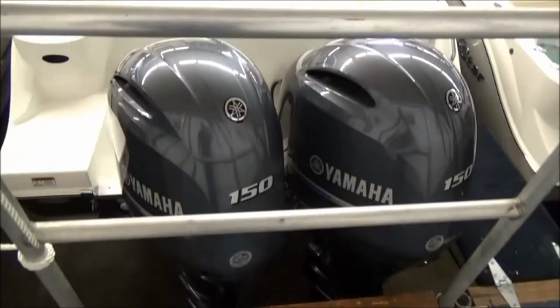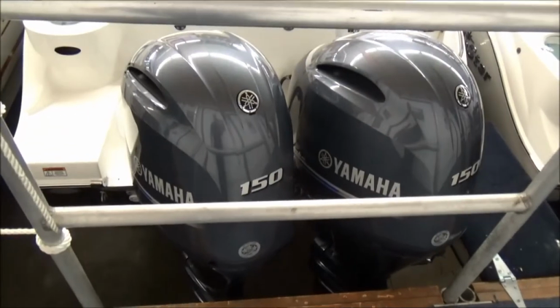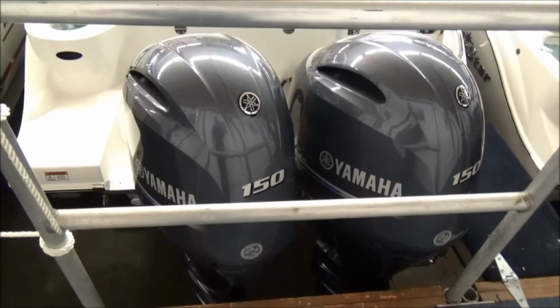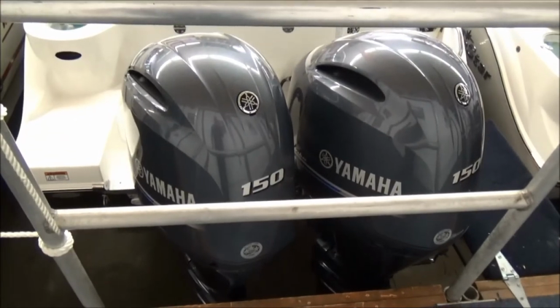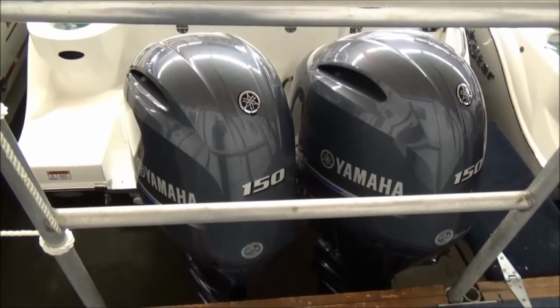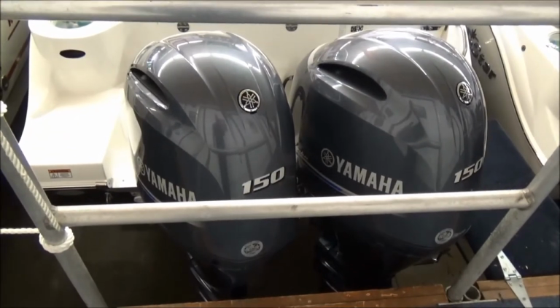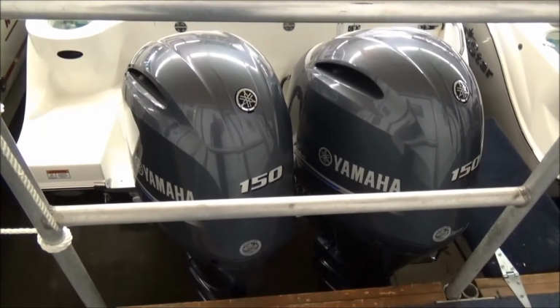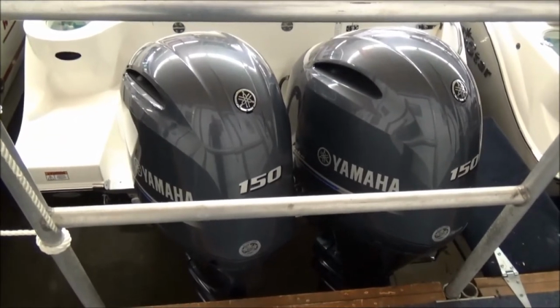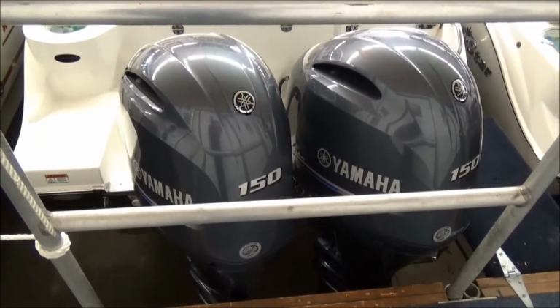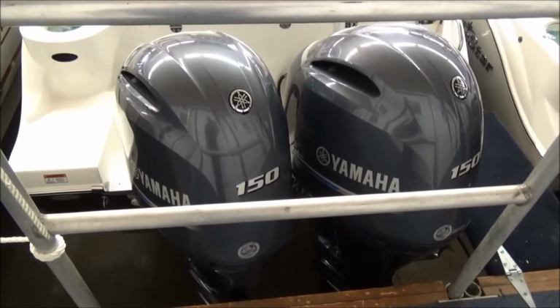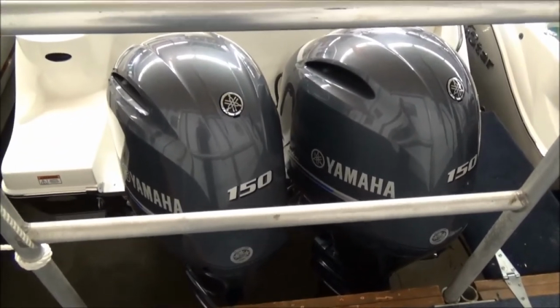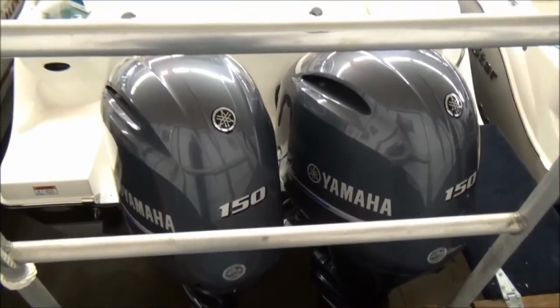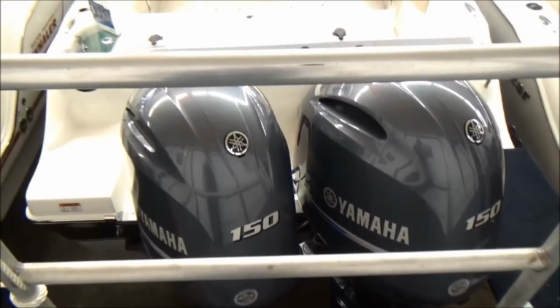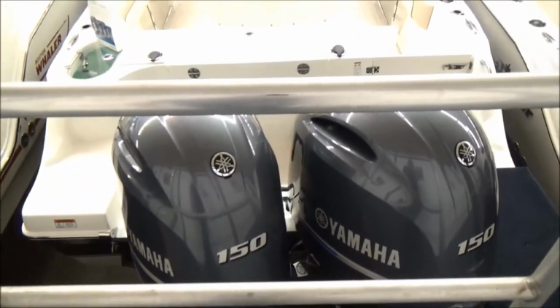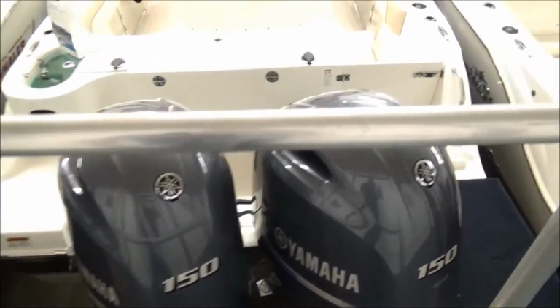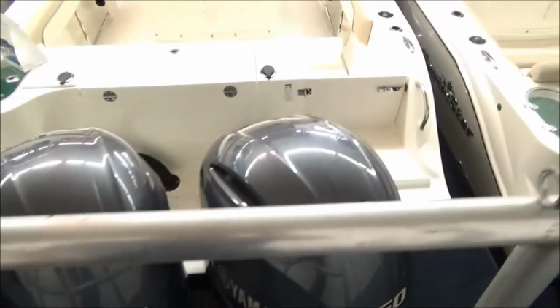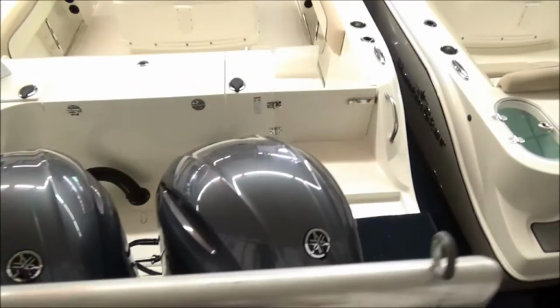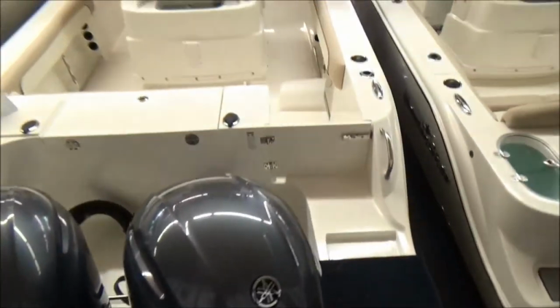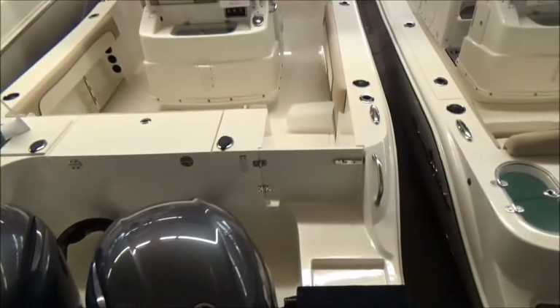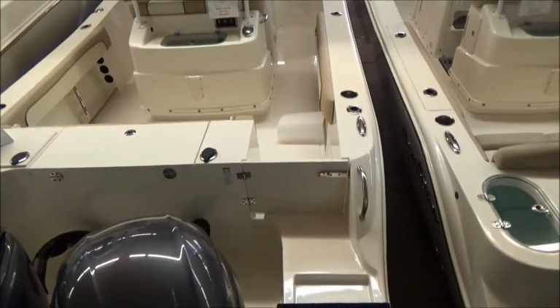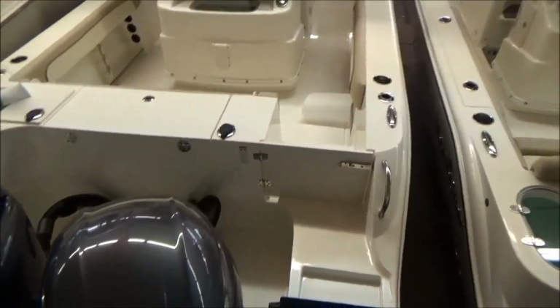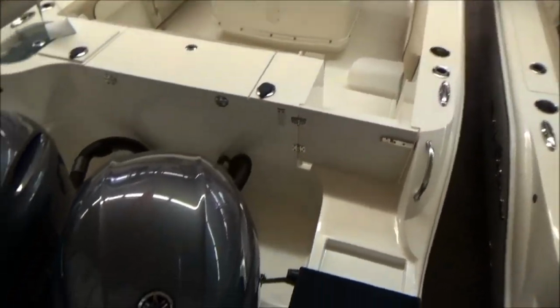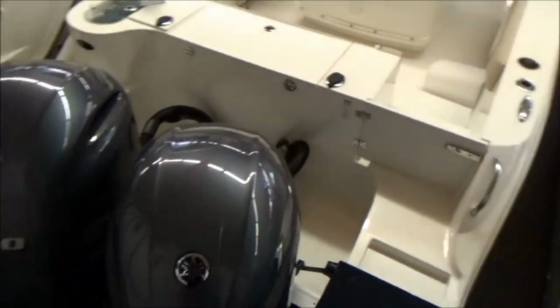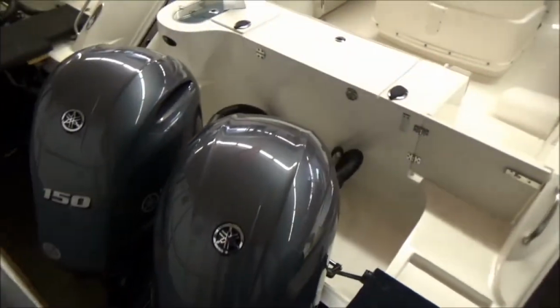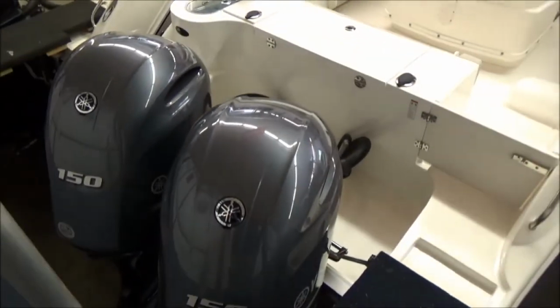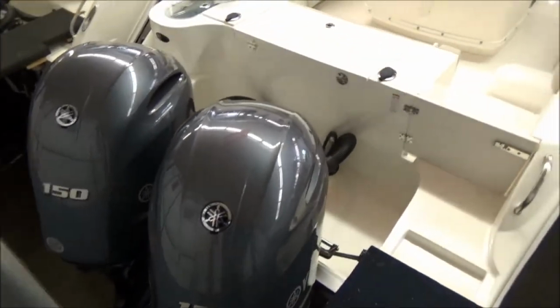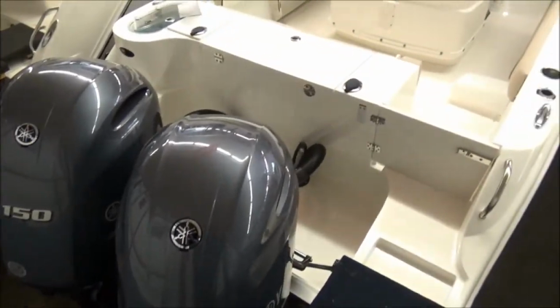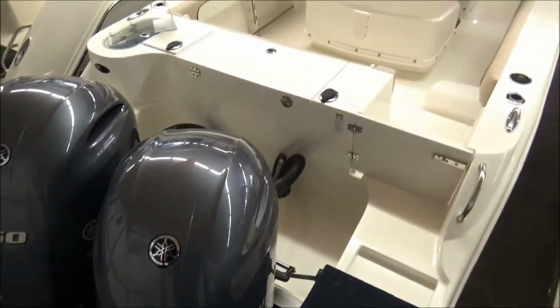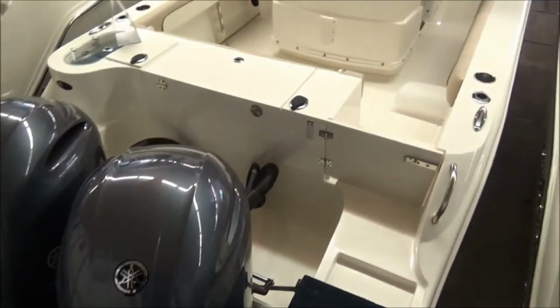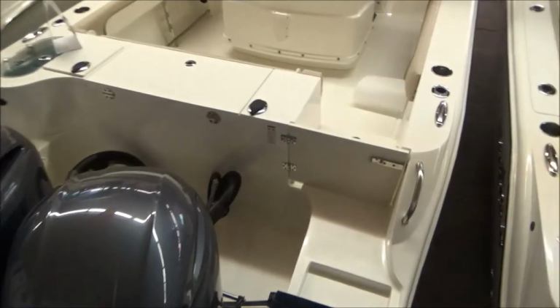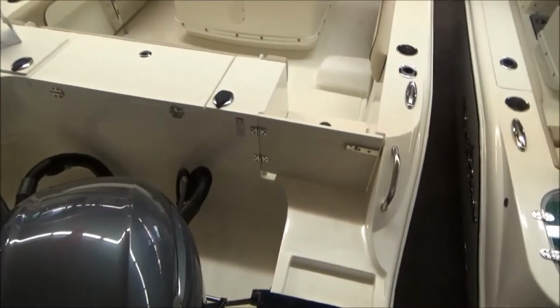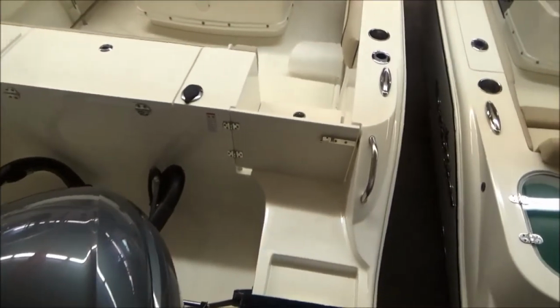Twin 150 Yamaha four strokes — probably the most legendary 150 outboards on the market. No issues, no warranty problems. Quiet, smooth. Very great power there on the back.